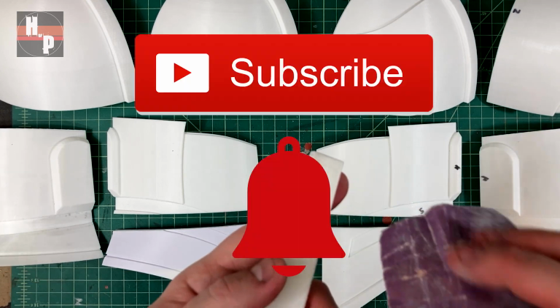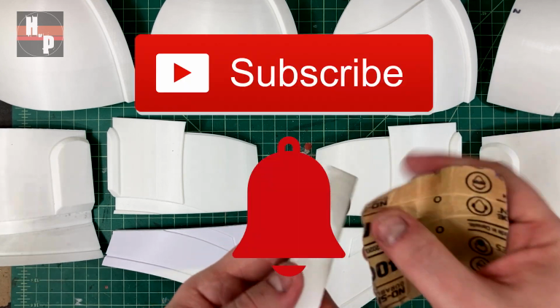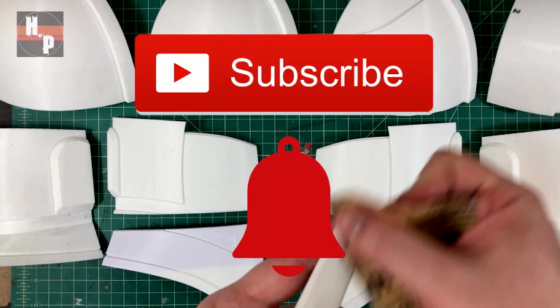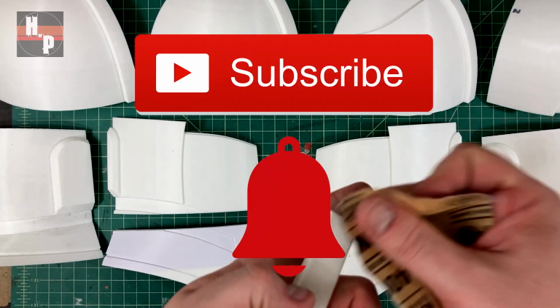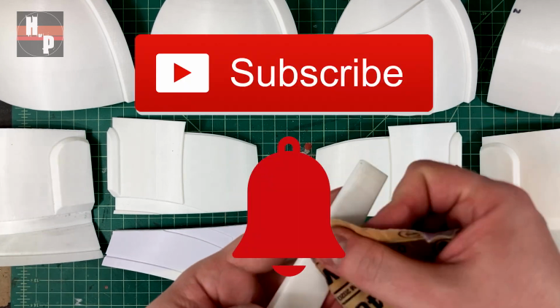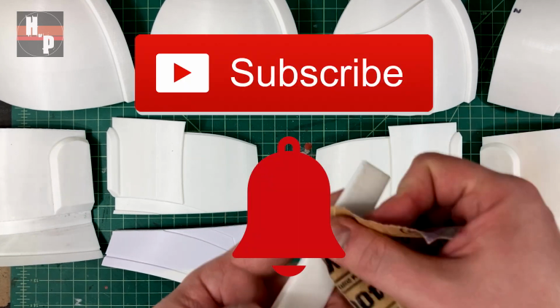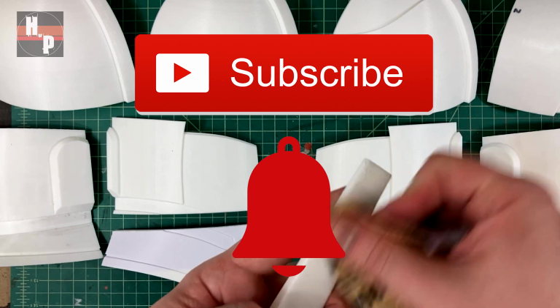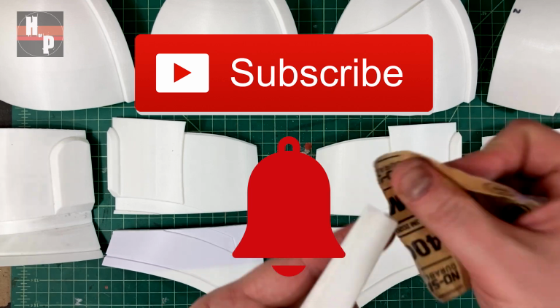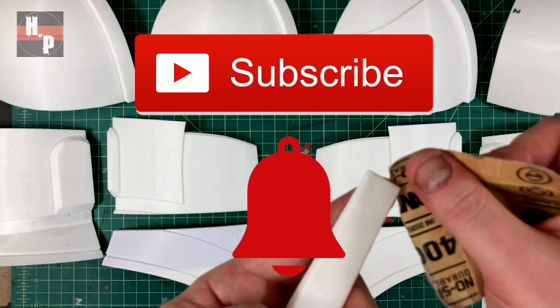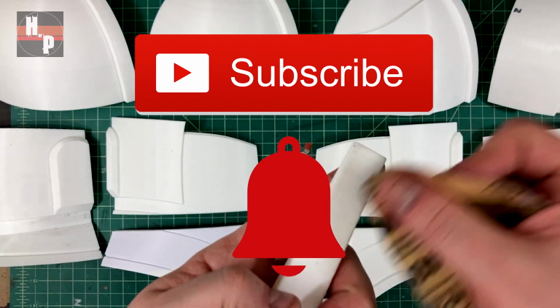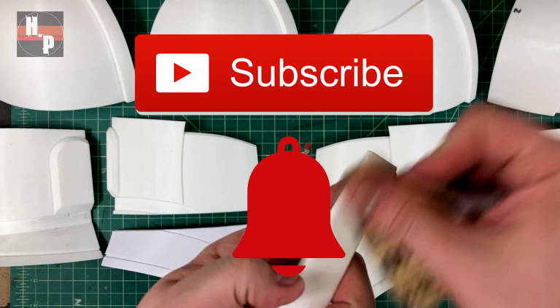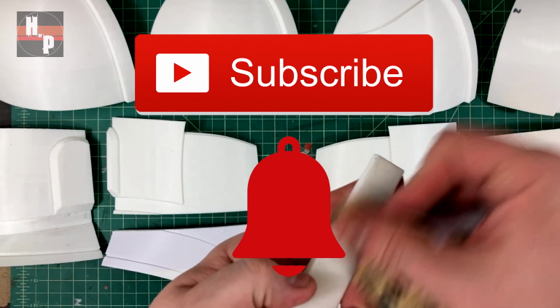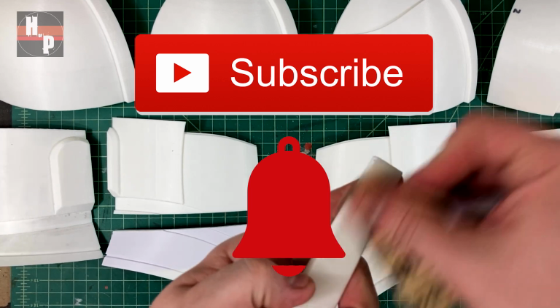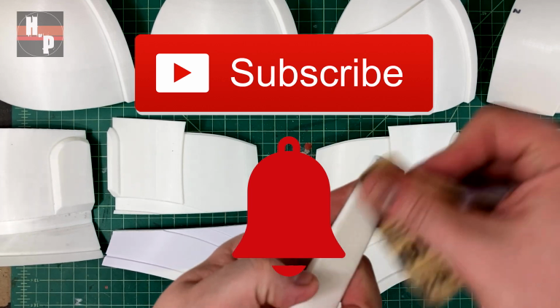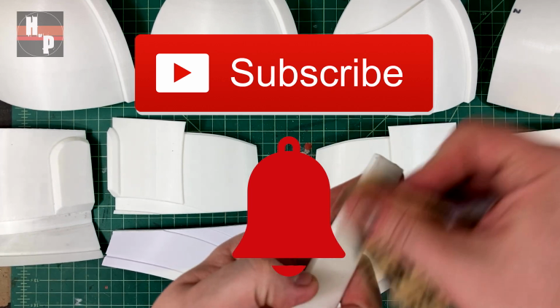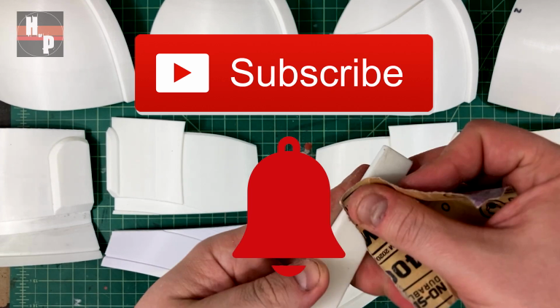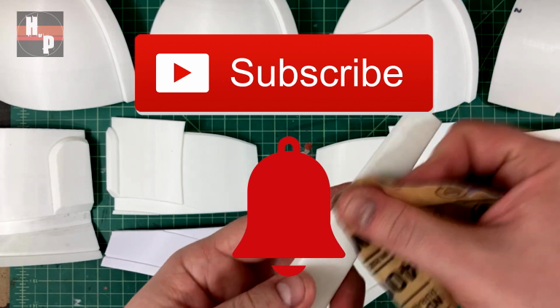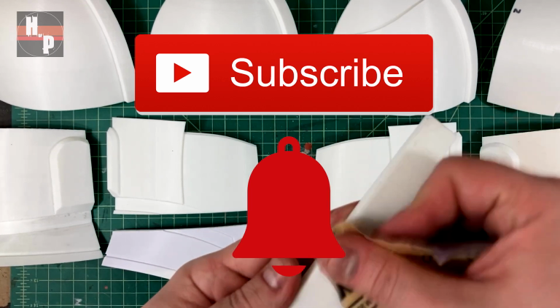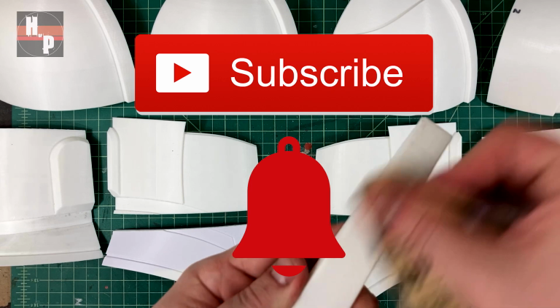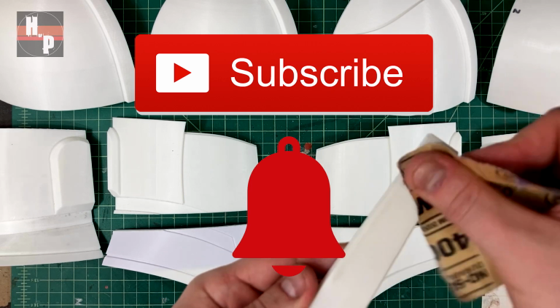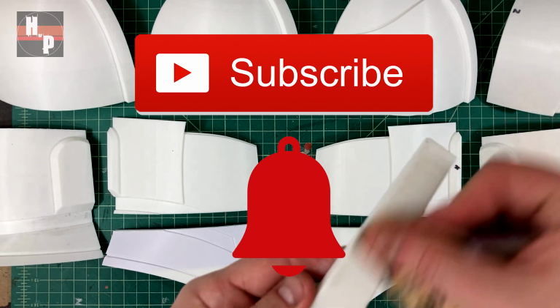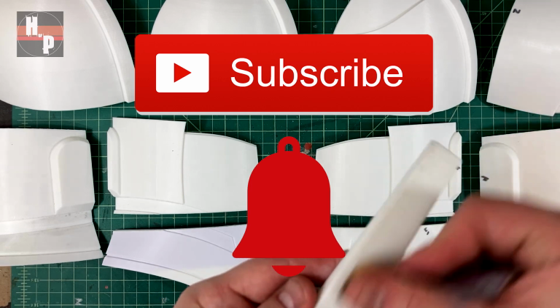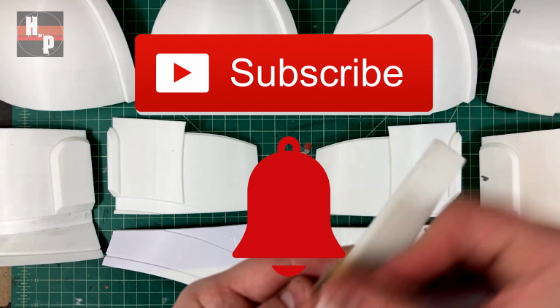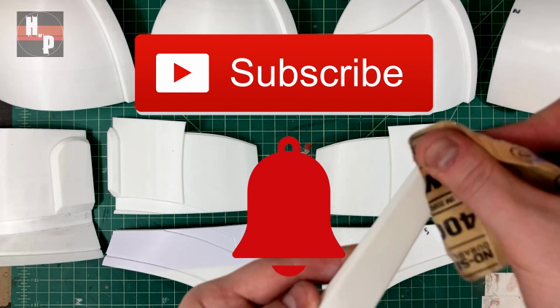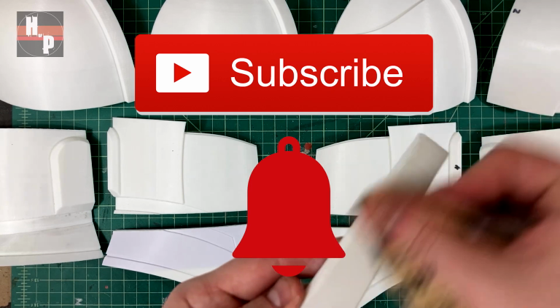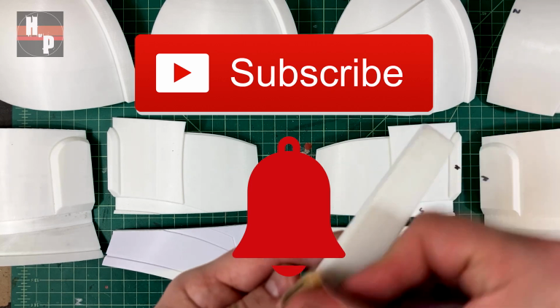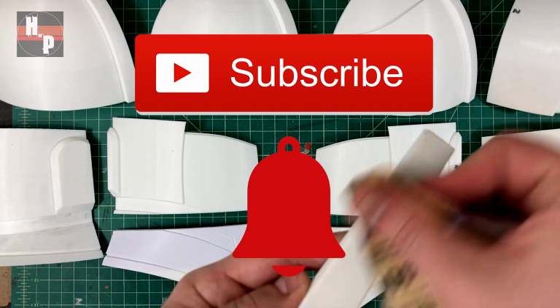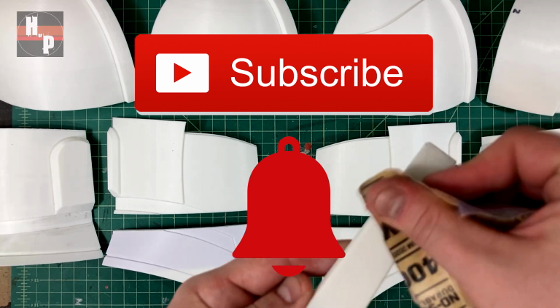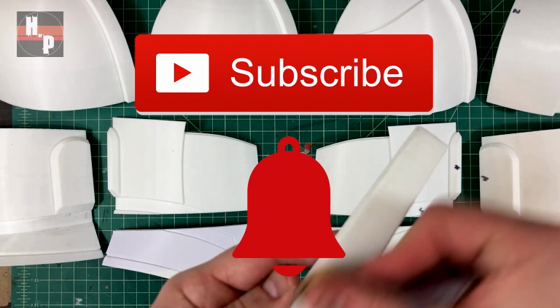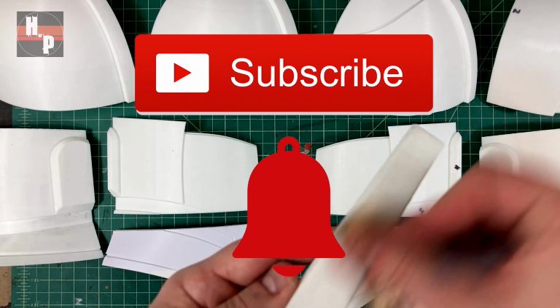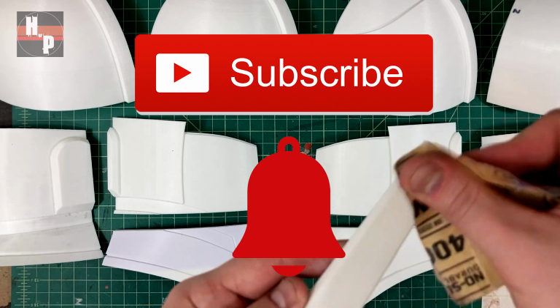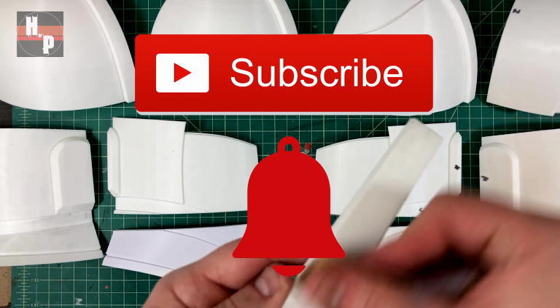While I keep sanding I would really appreciate it if you would click the subscribe button if you haven't already. It's completely free to you and will help this channel grow and bring you more projects. If you click the notification bell you can get notified when new videos come out.